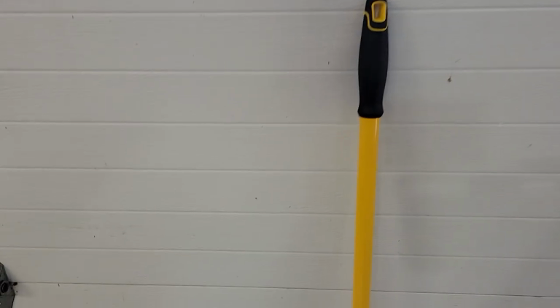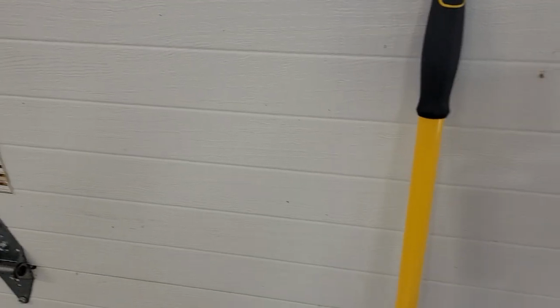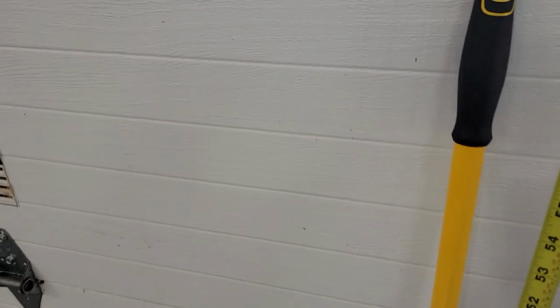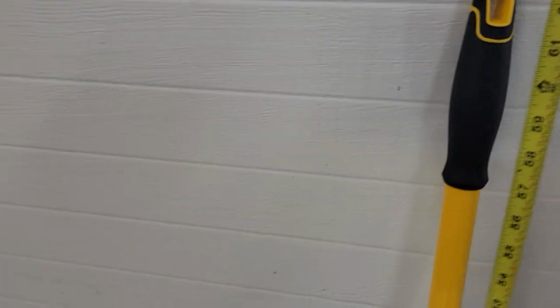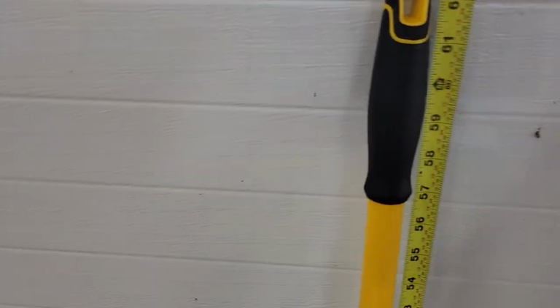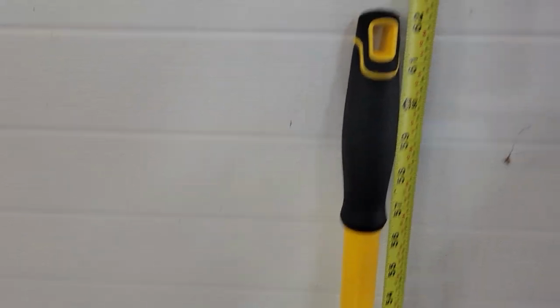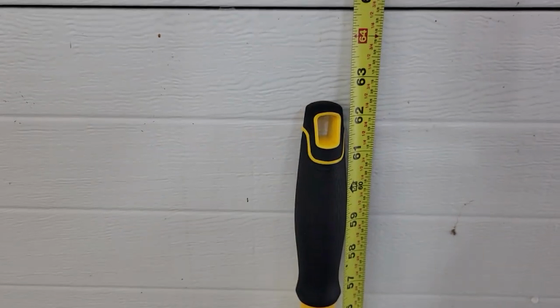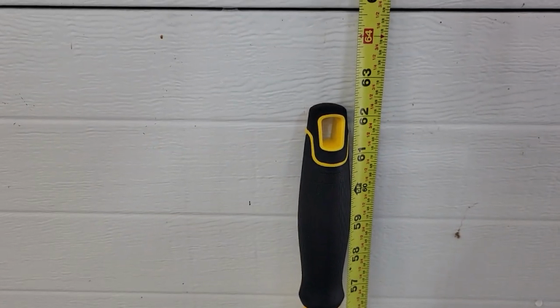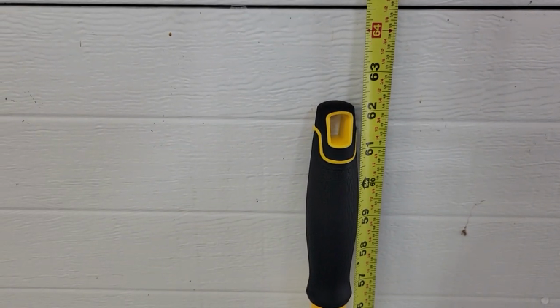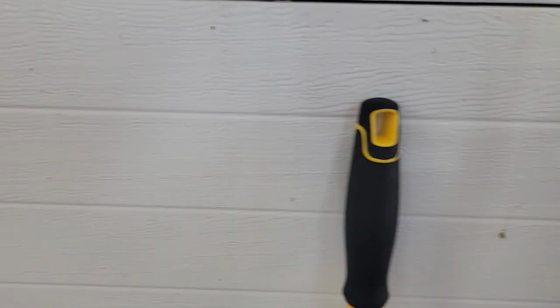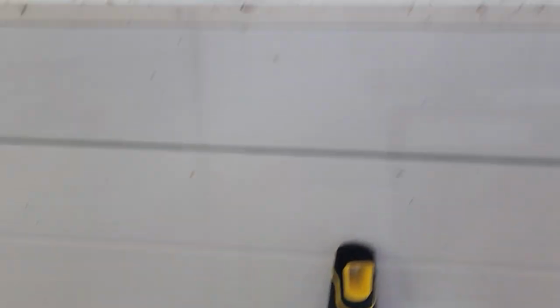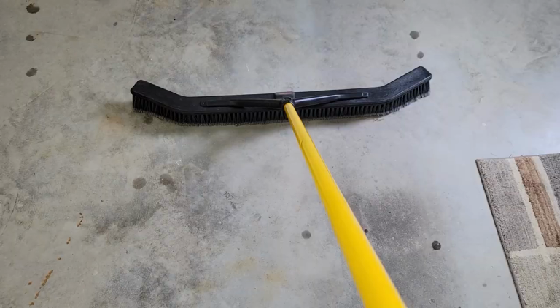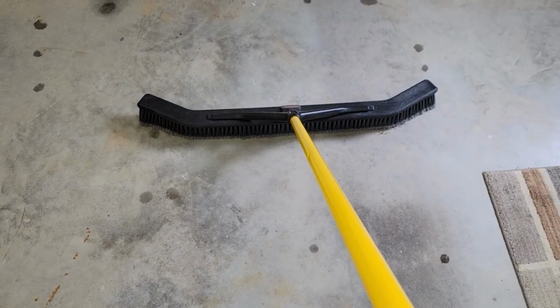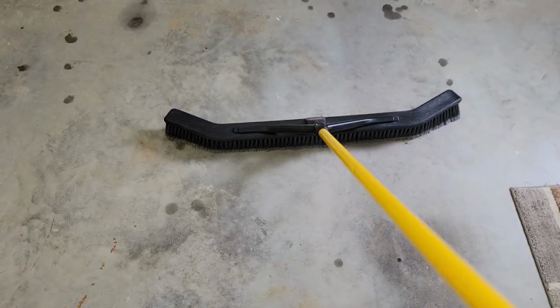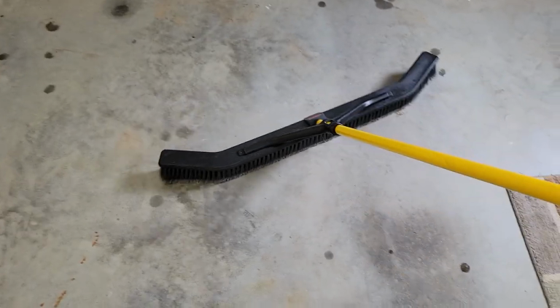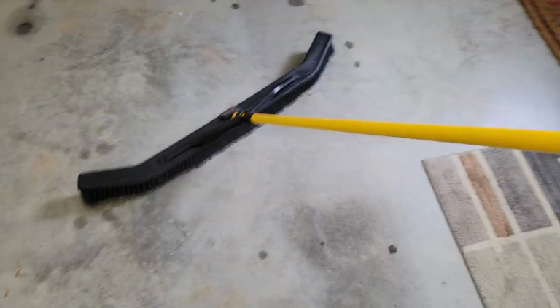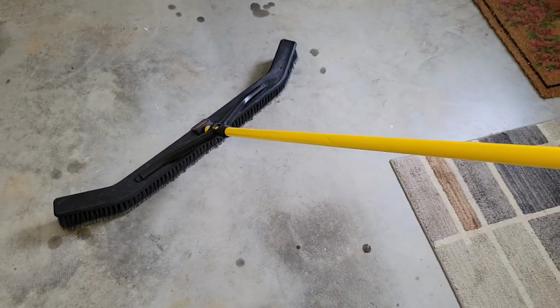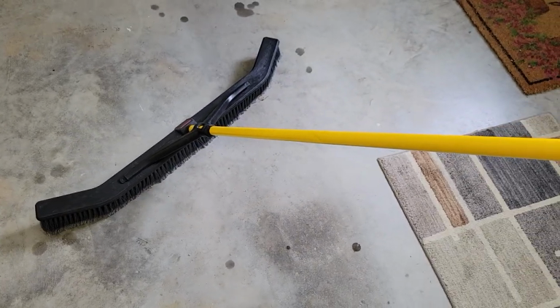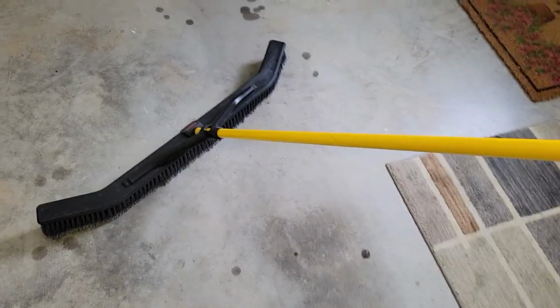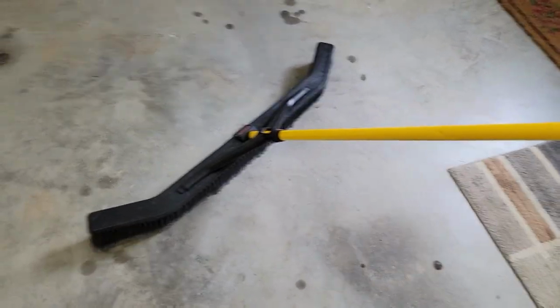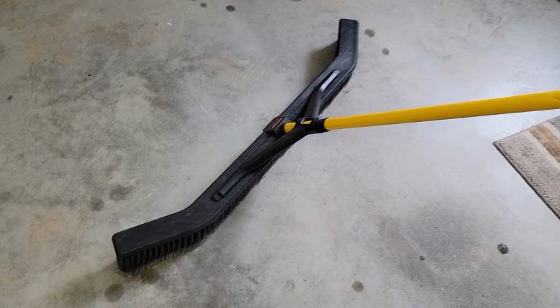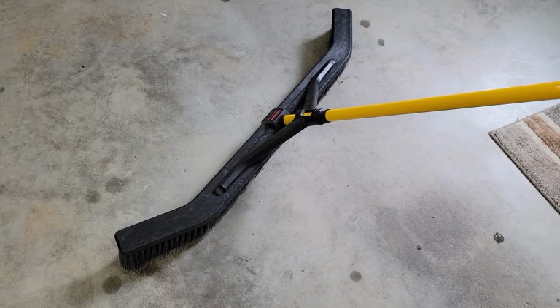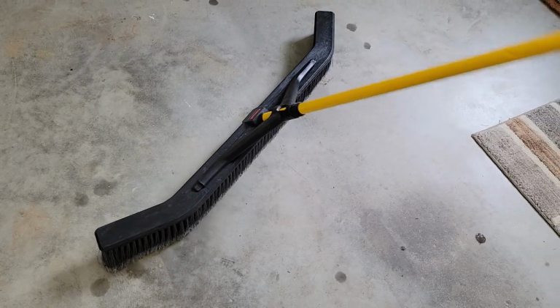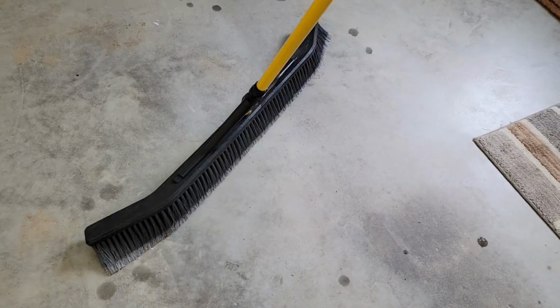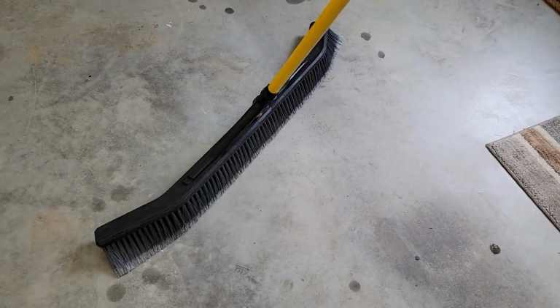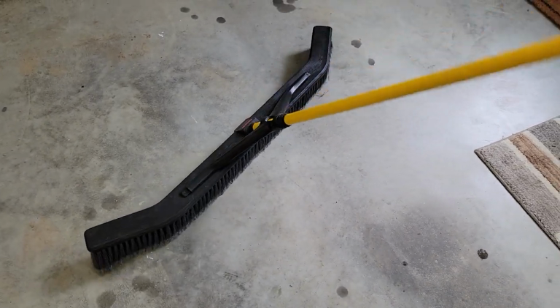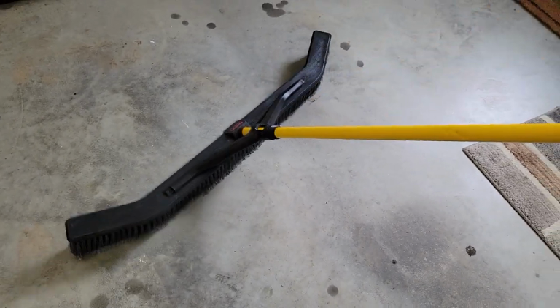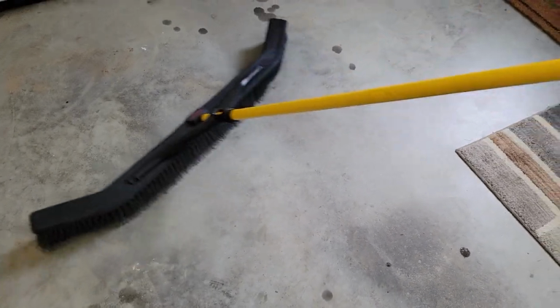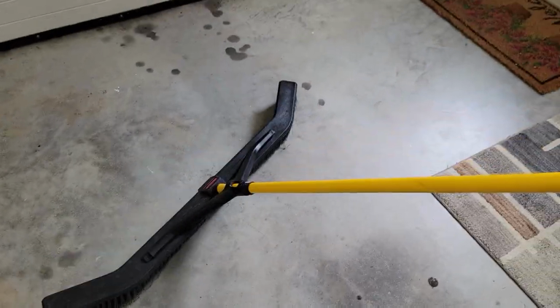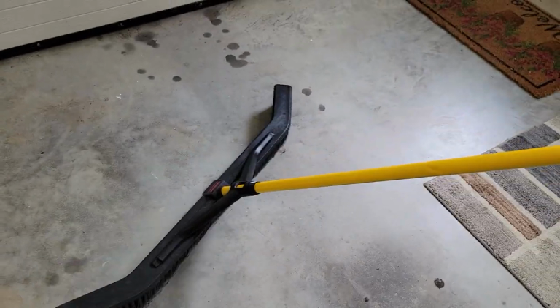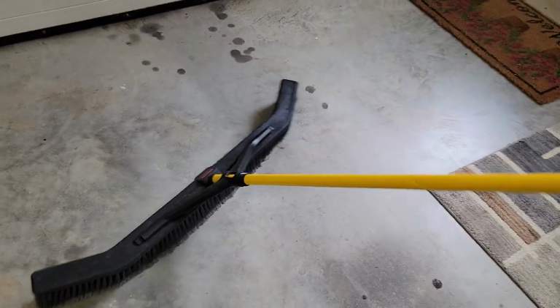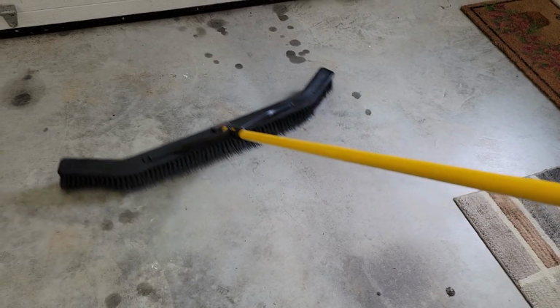Let's go over height. The handle is right around 62 inches long. It's got a nice angle — when I have it at the right angle, you can see those bristles are straight. They are angled, but when I've got the handle angled, they're straight up and down.